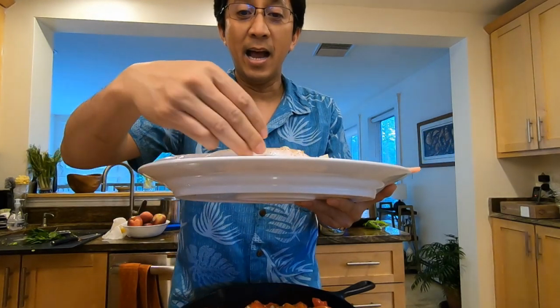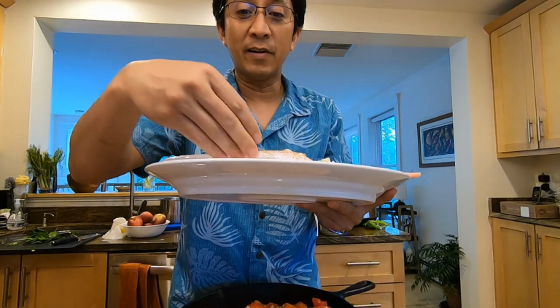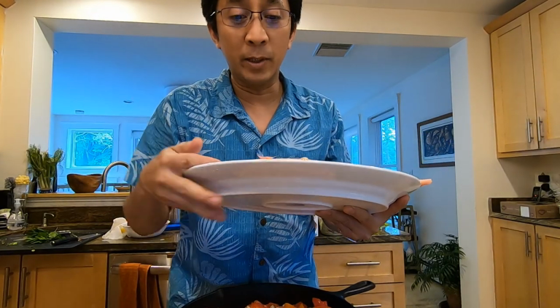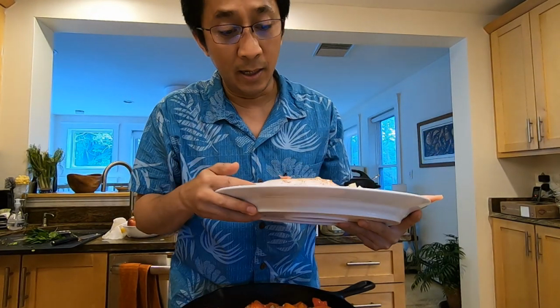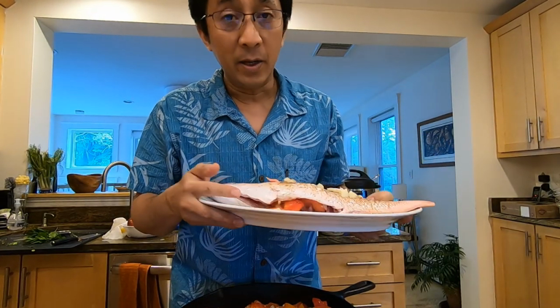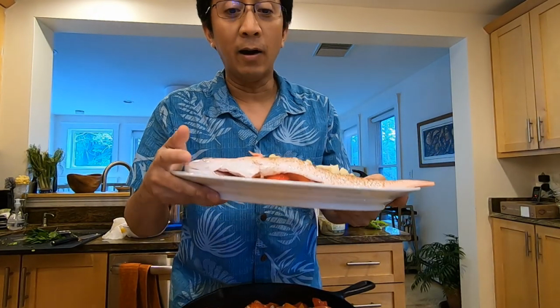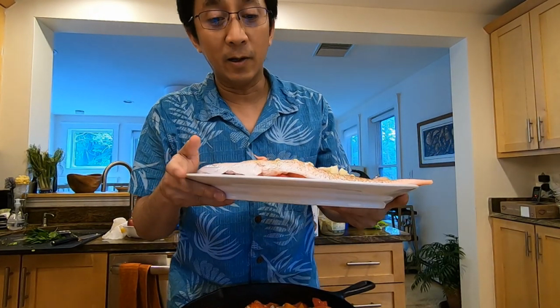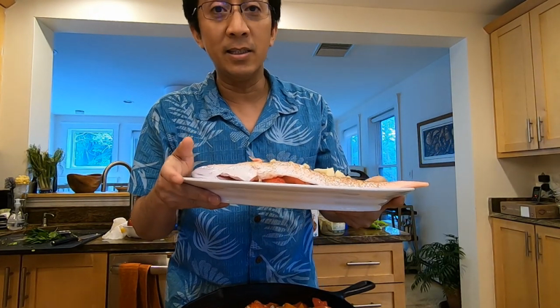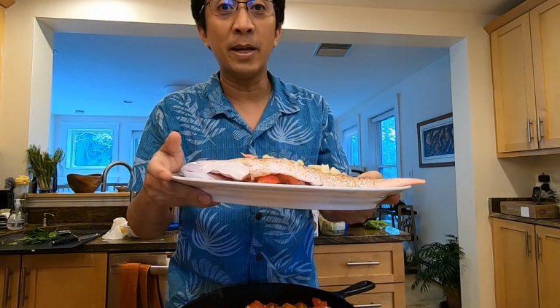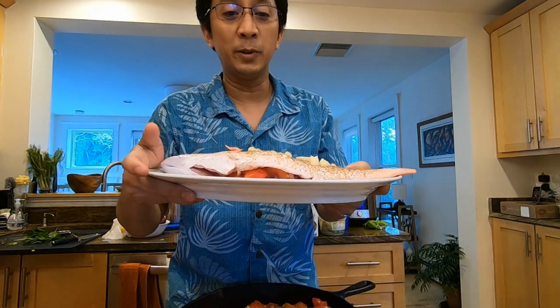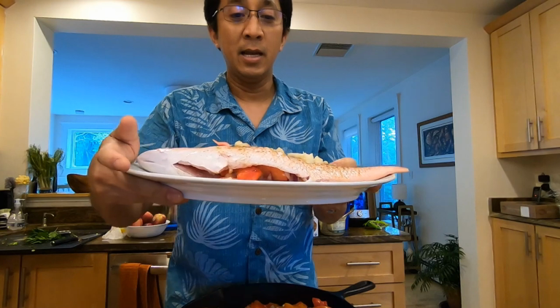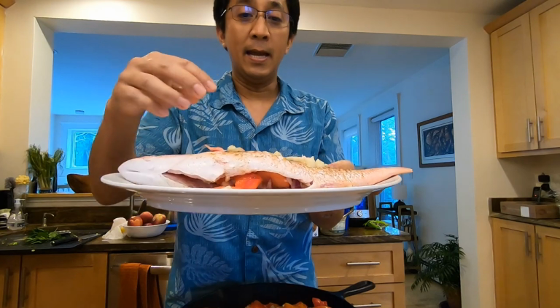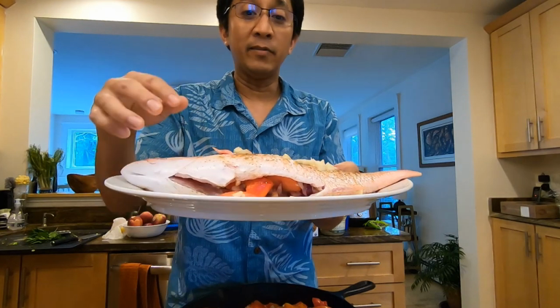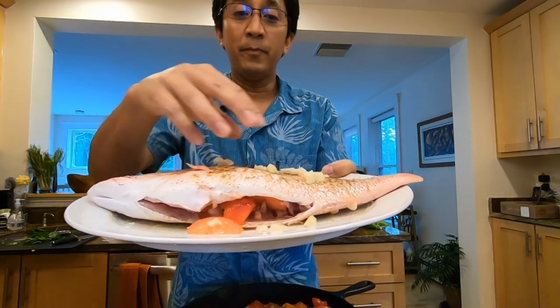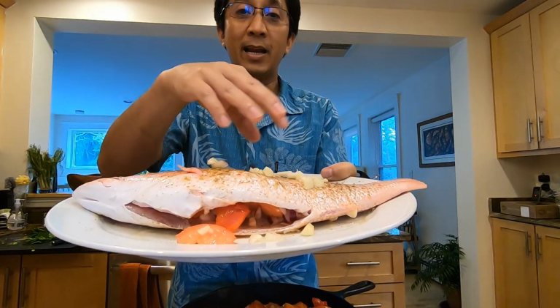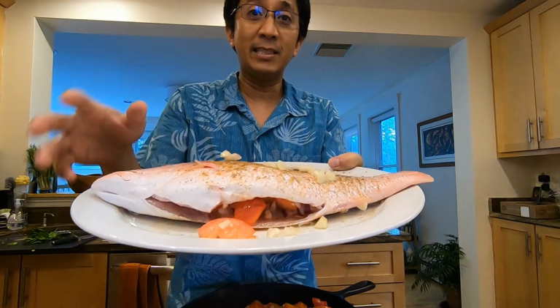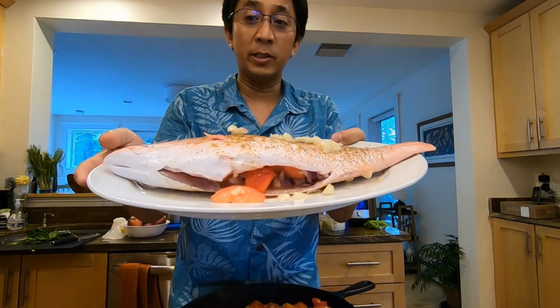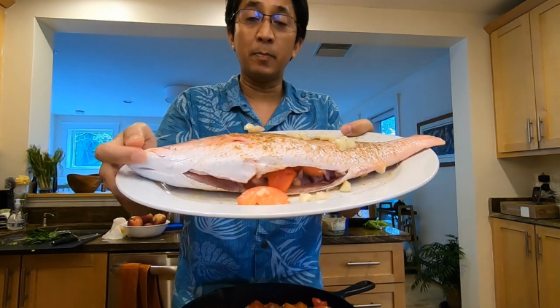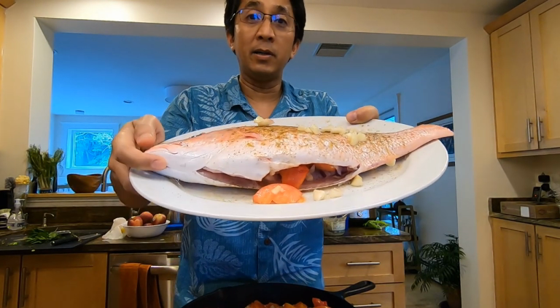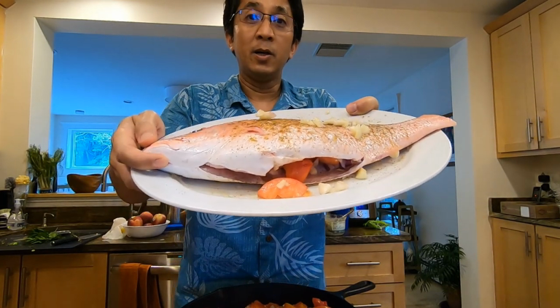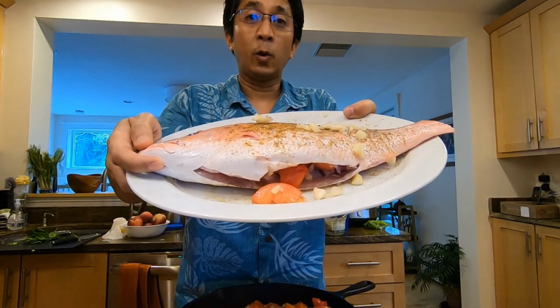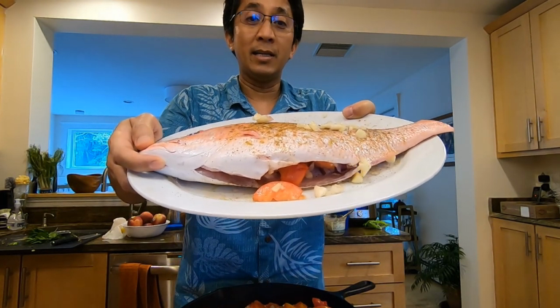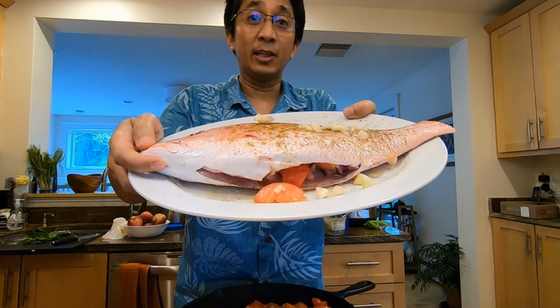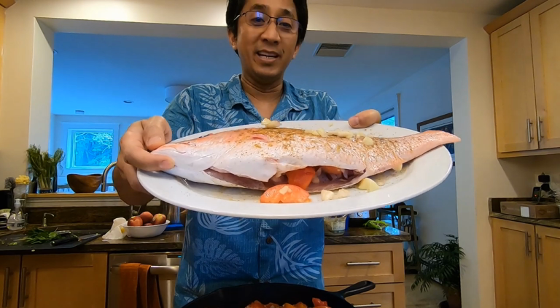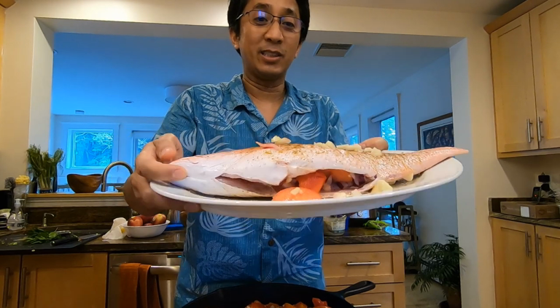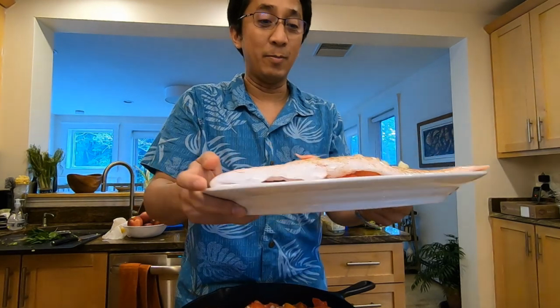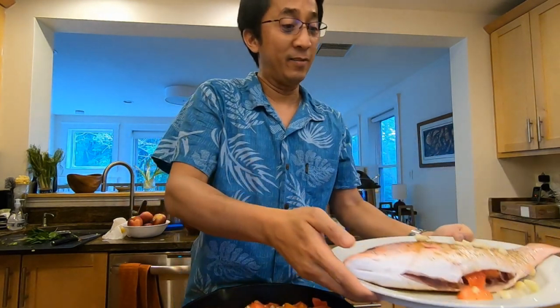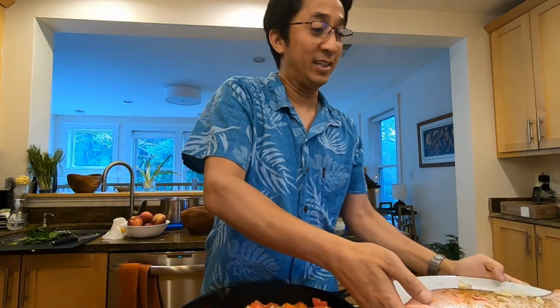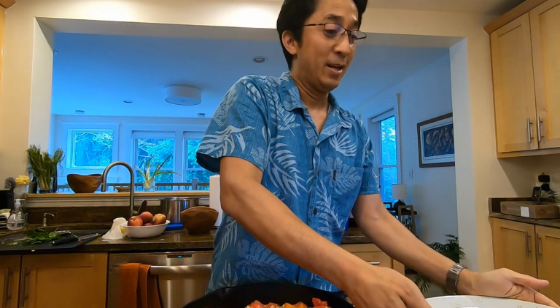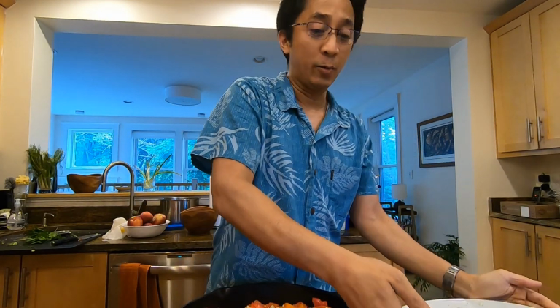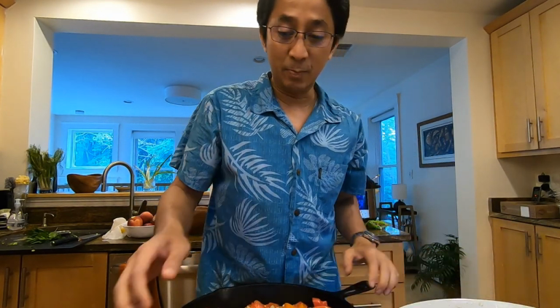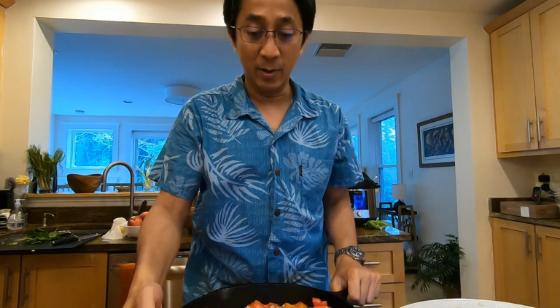I've stuffed the fish with garlic, onions, tomatoes, and olive oil. And then I've seasoned it with salt, pepper, coriander, and cumin — so it's going to give a little Mediterranean spice to it.